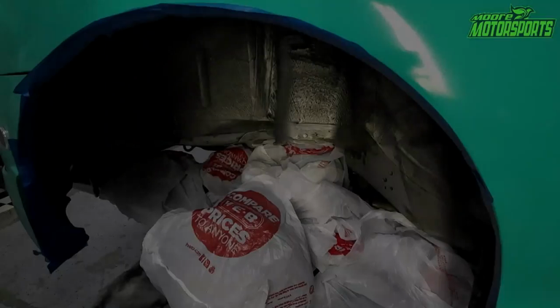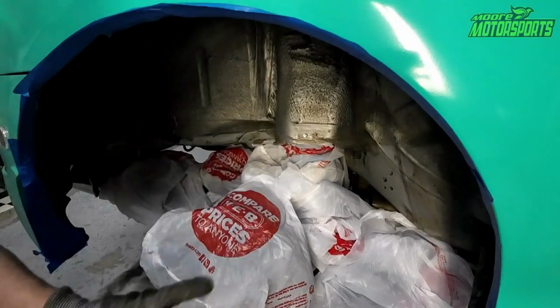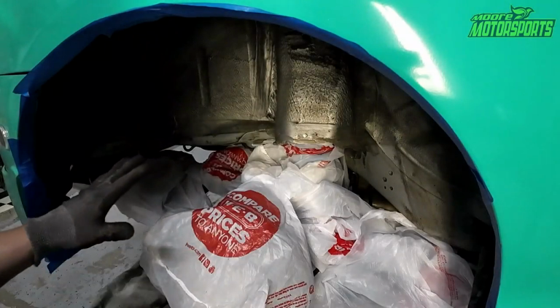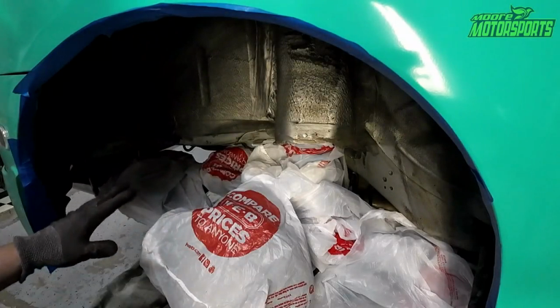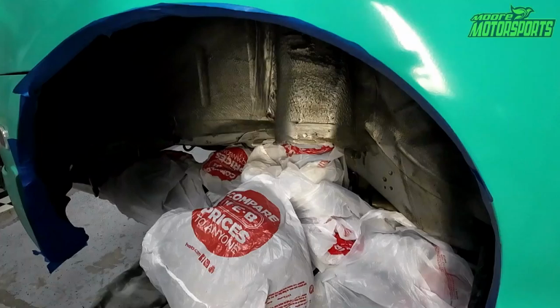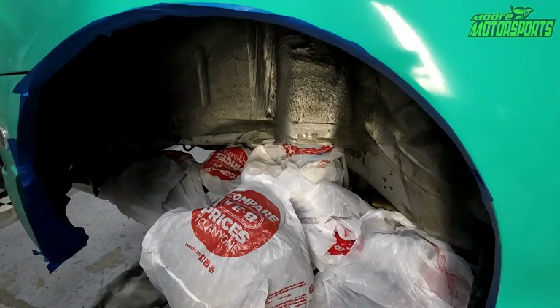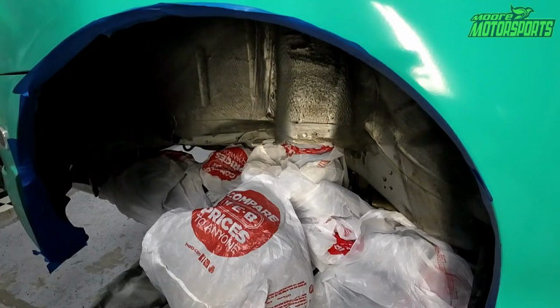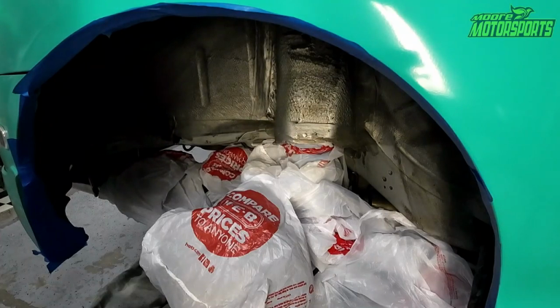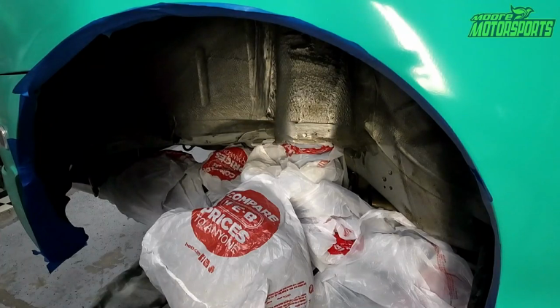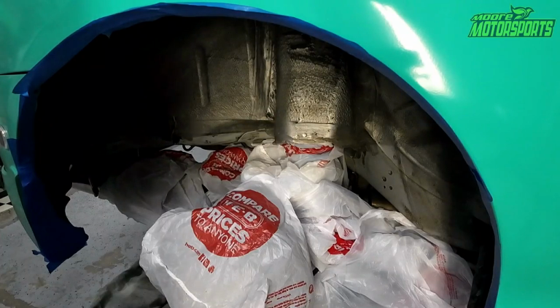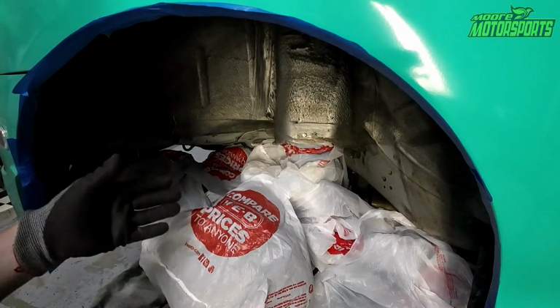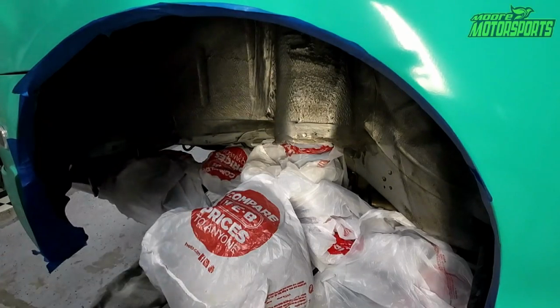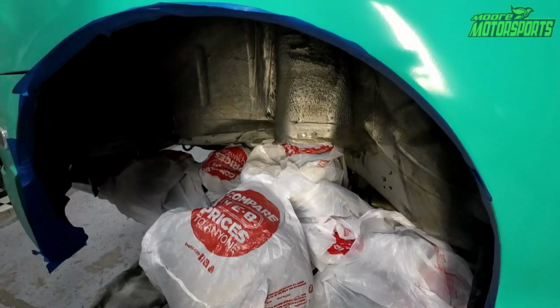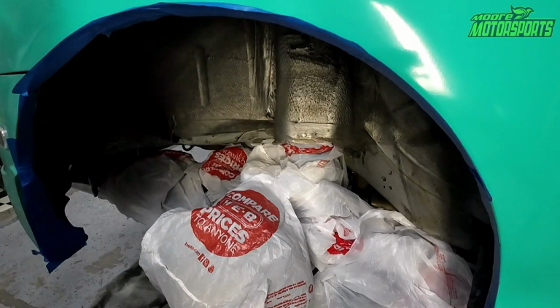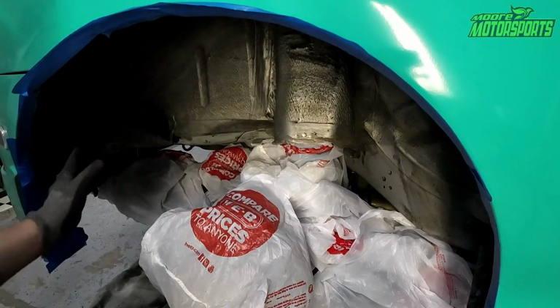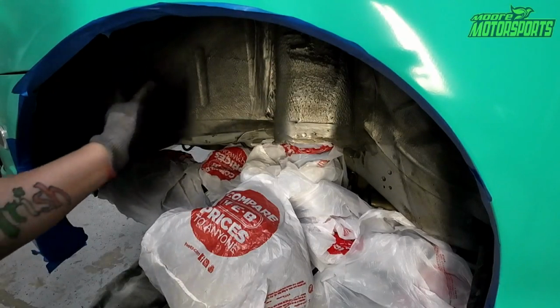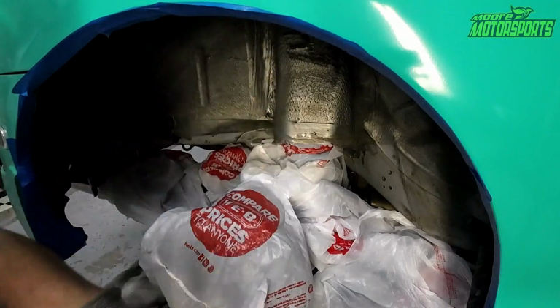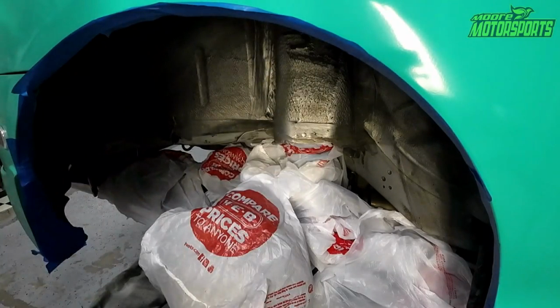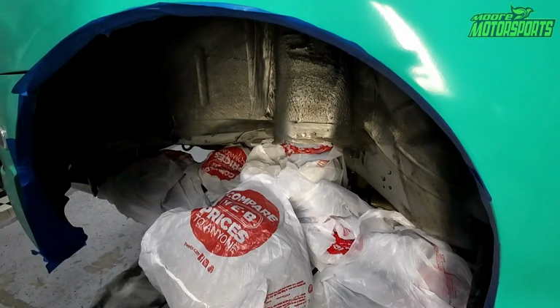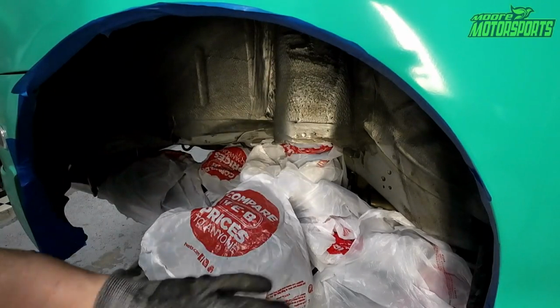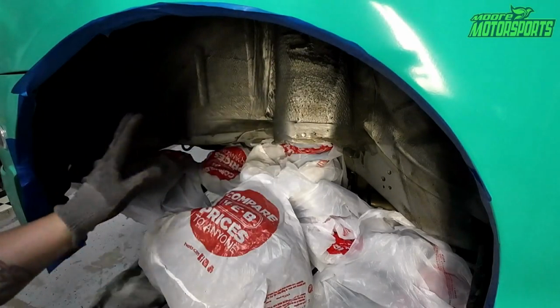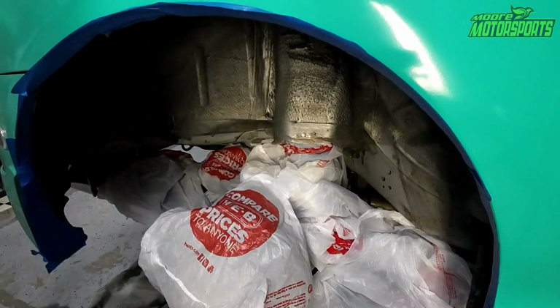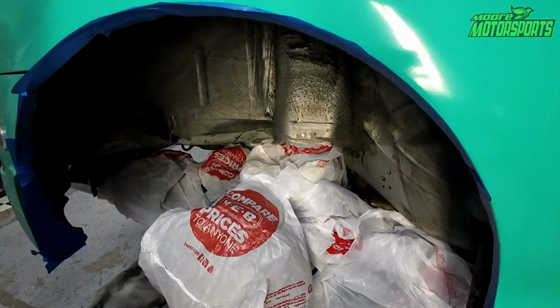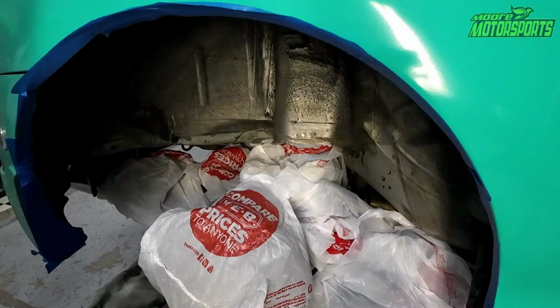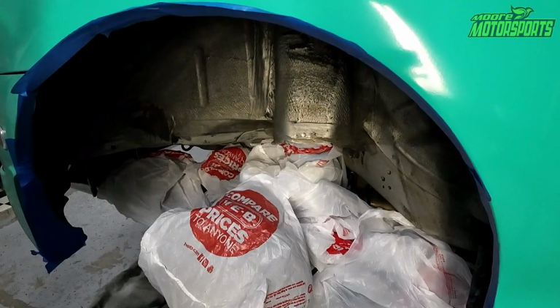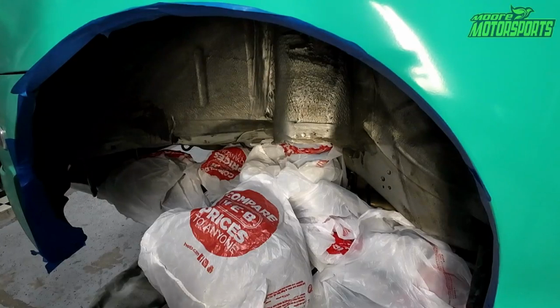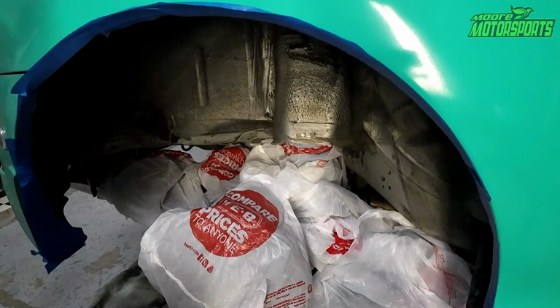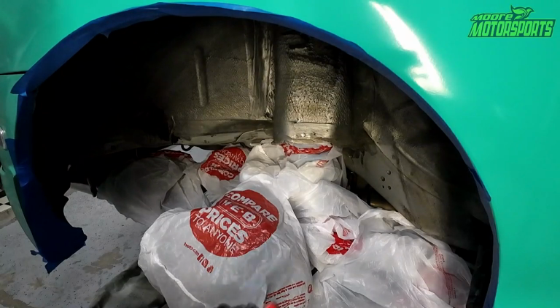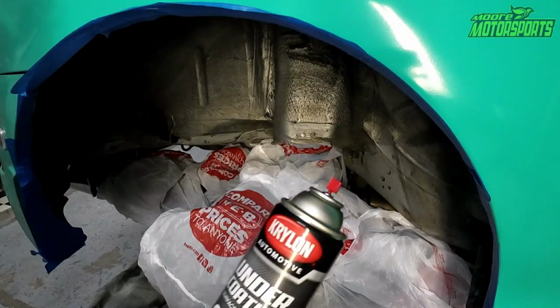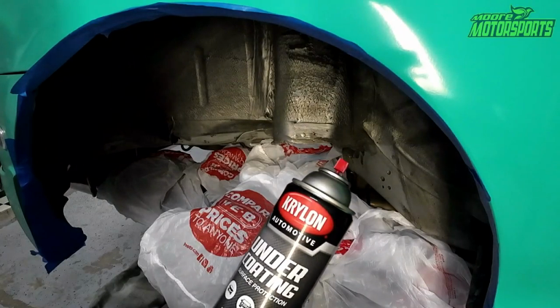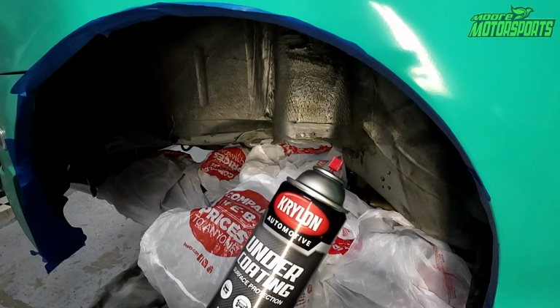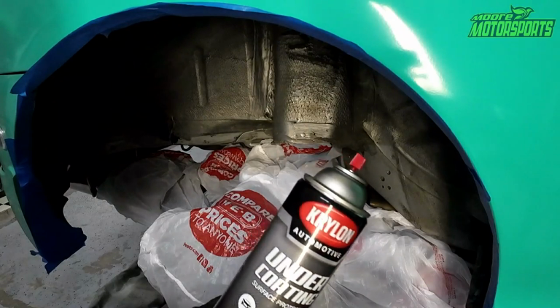Got everything plastic-bagged off using HEV bags, got it all wiped down, scuffed, and ready to go. Now we're just going to go ahead and spray it.